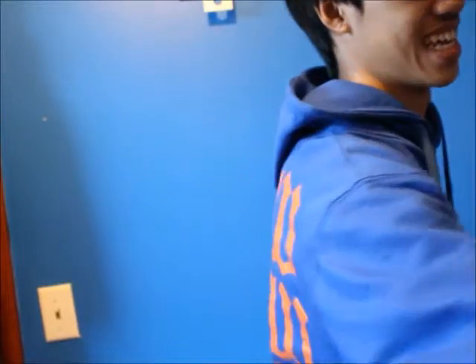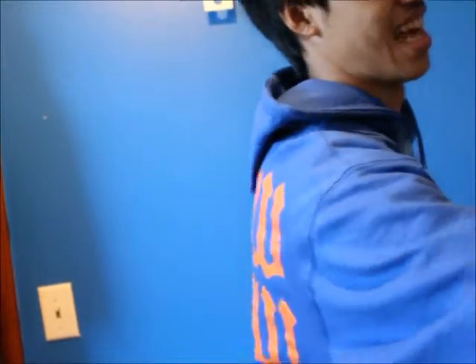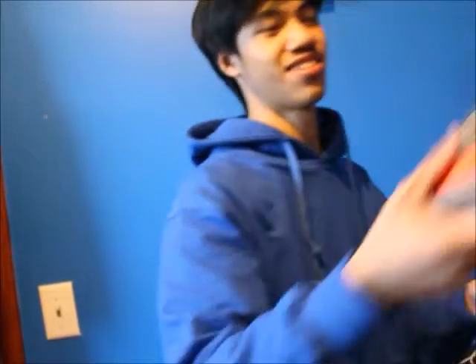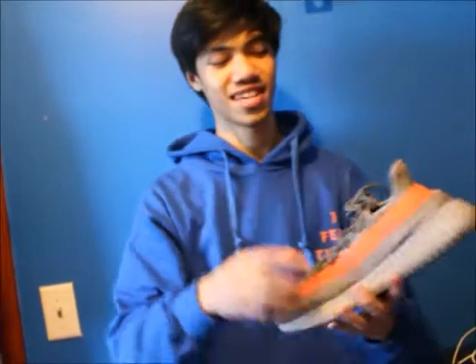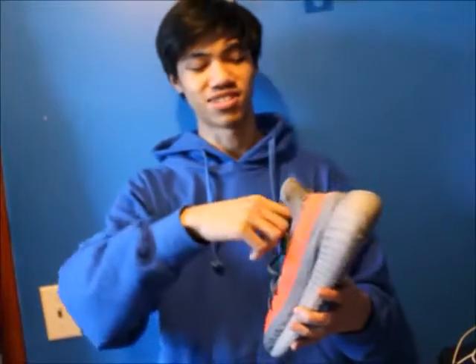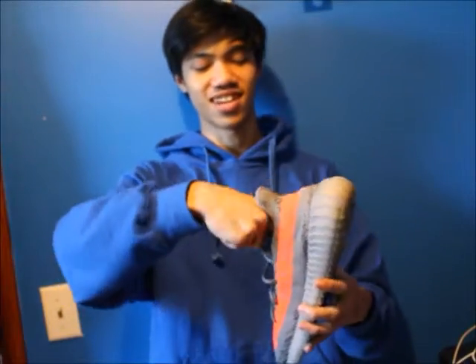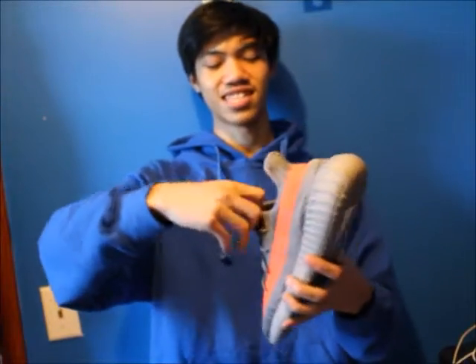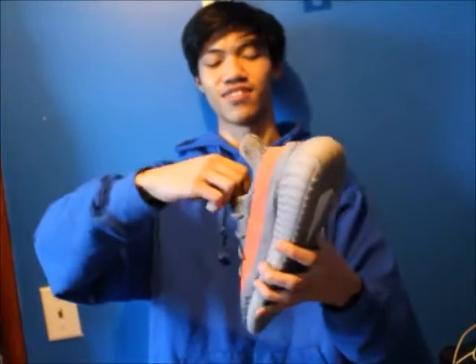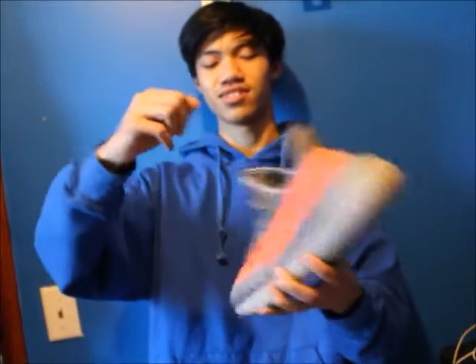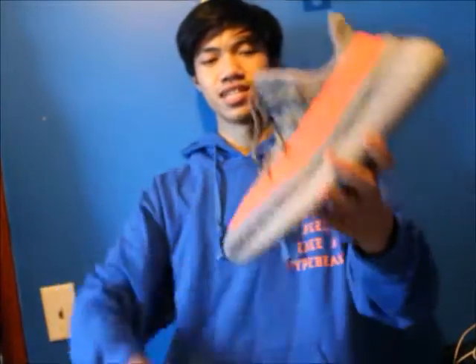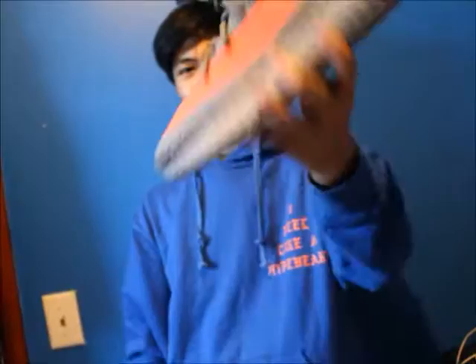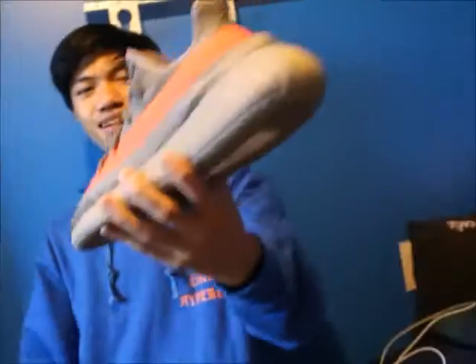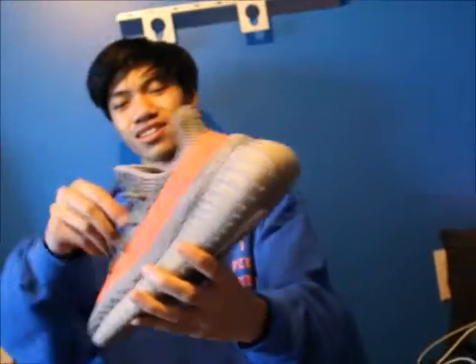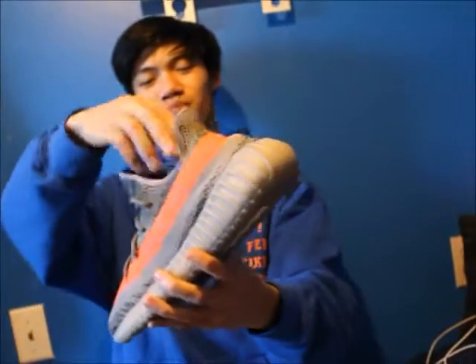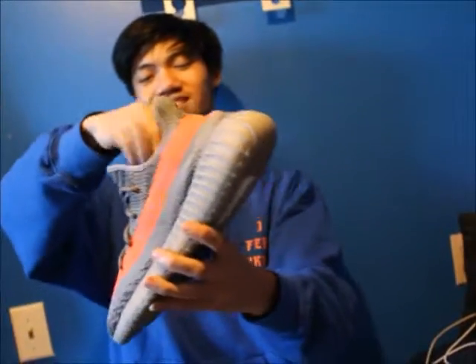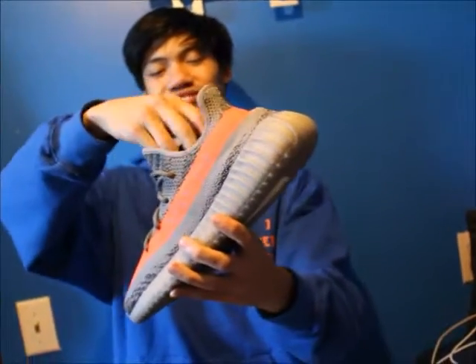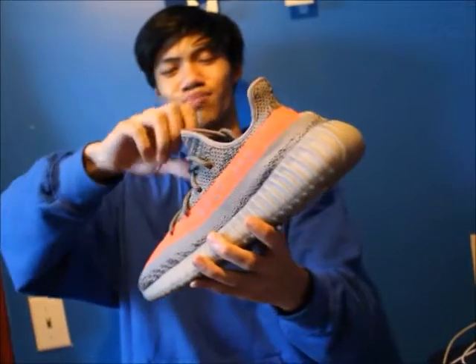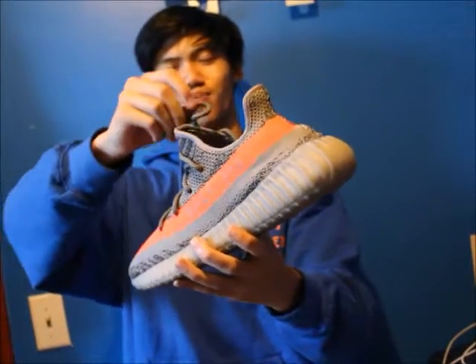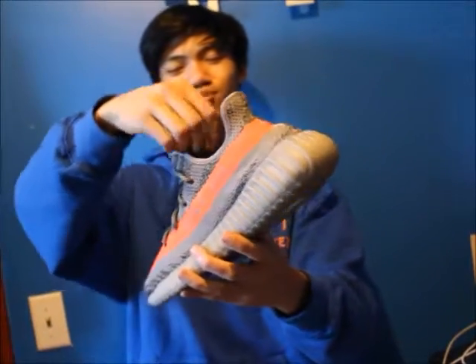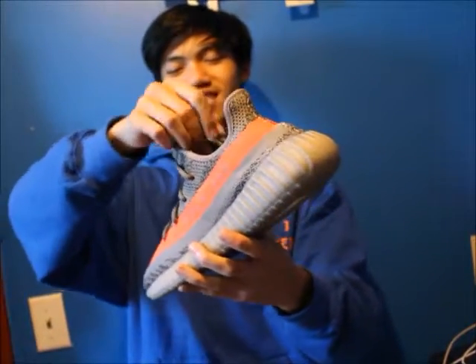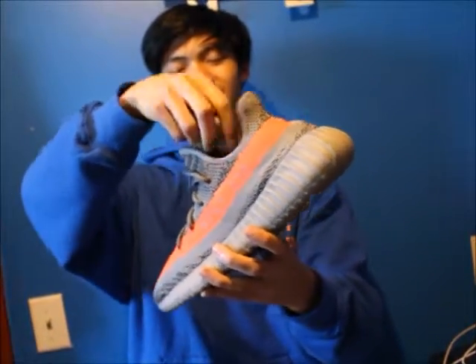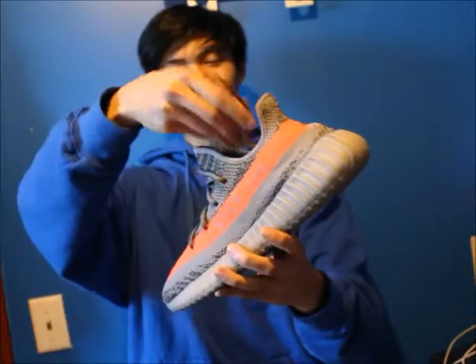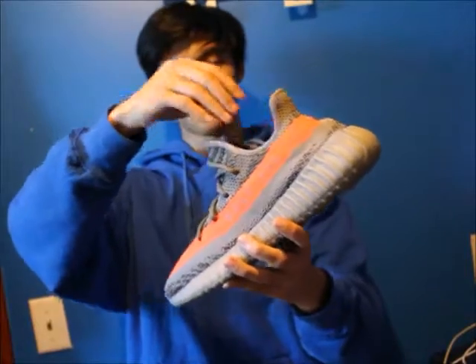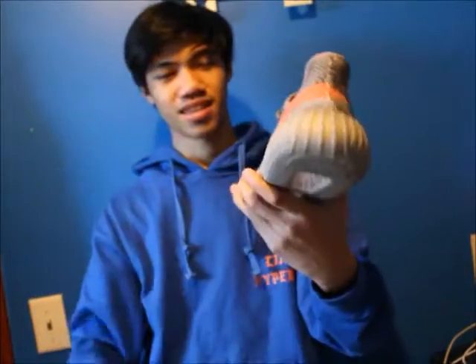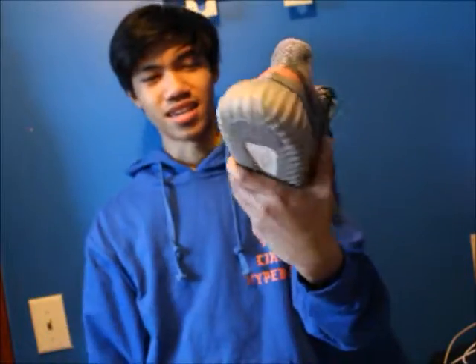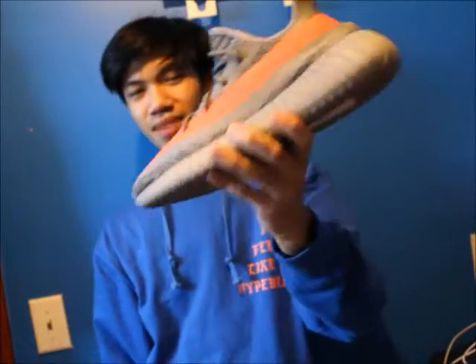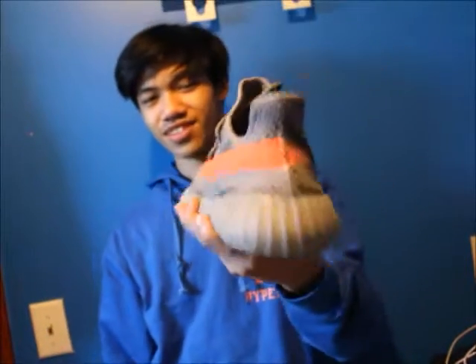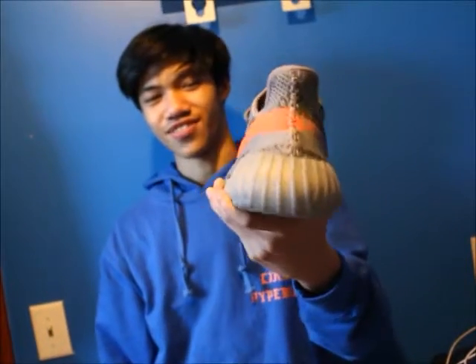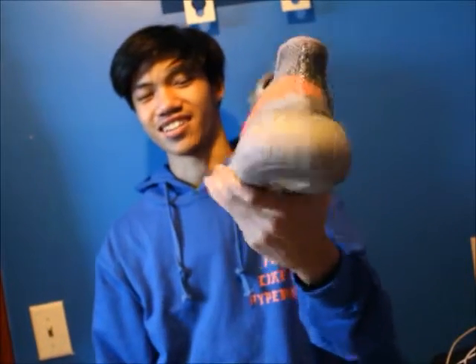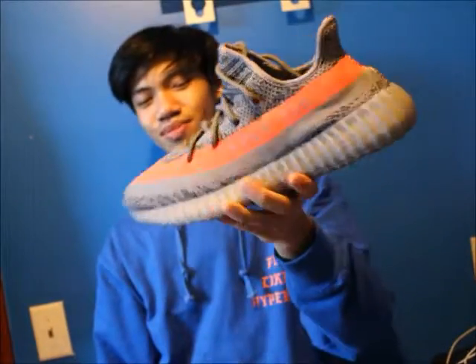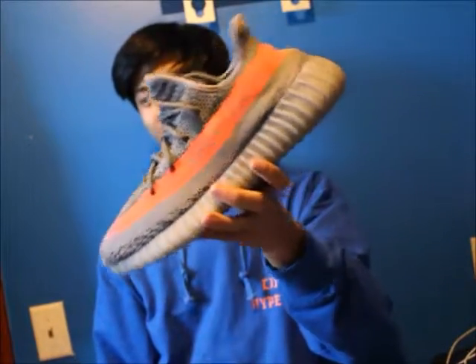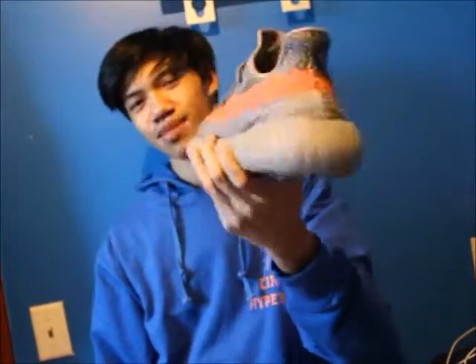Last 350 — the most recent one — the Yeezy 350 V2. My dad won two pairs of these which is super crazy. Not my favorite 350 — I don't think too many people like these but some people do.